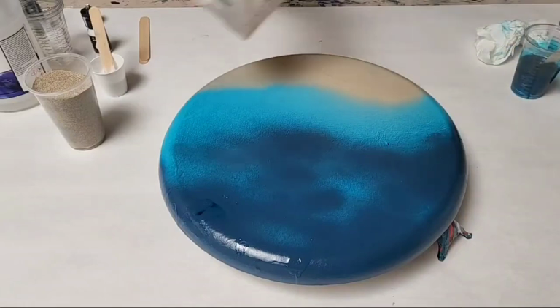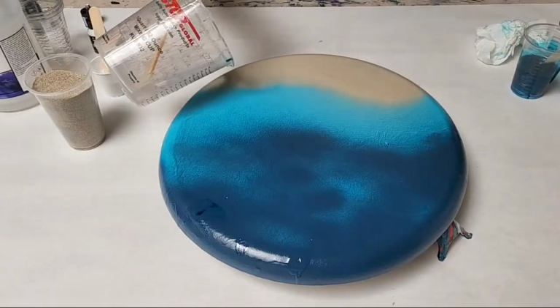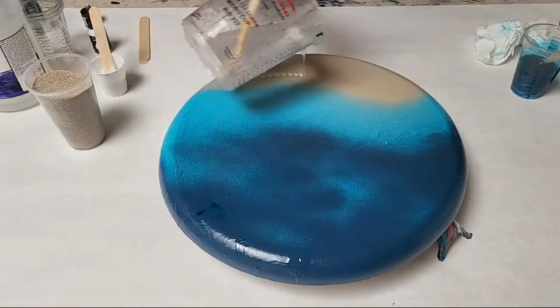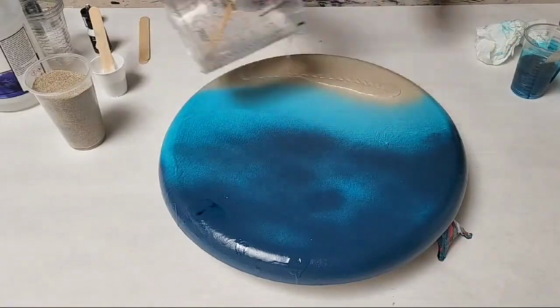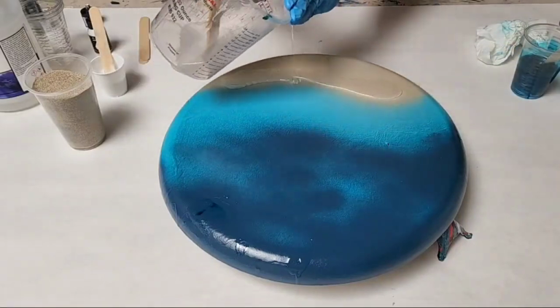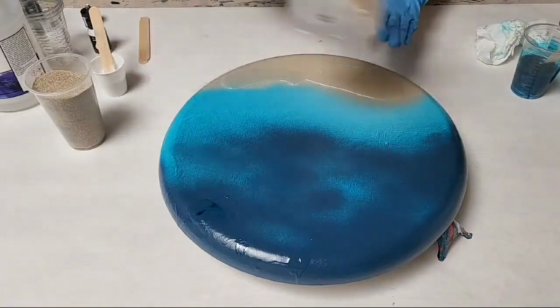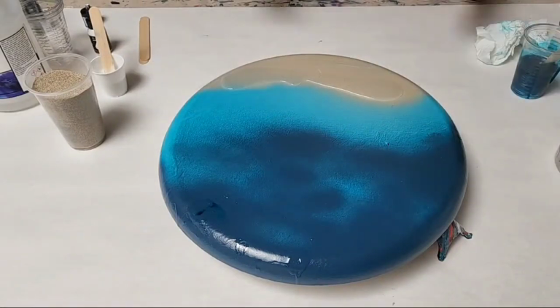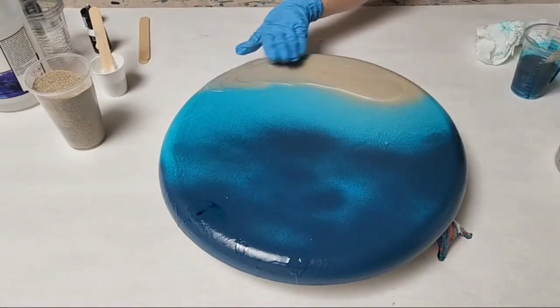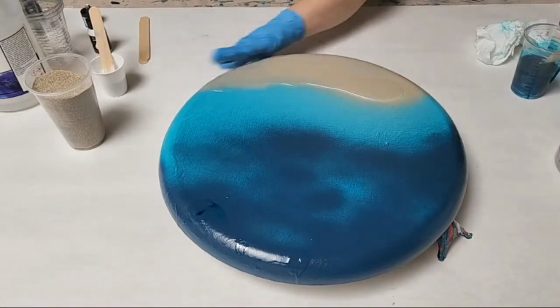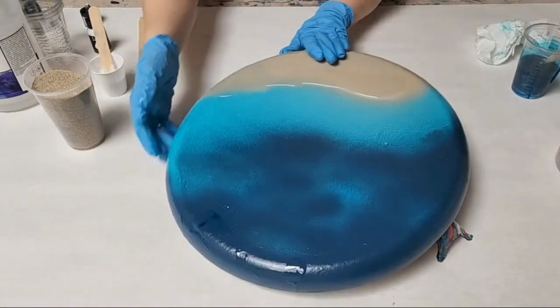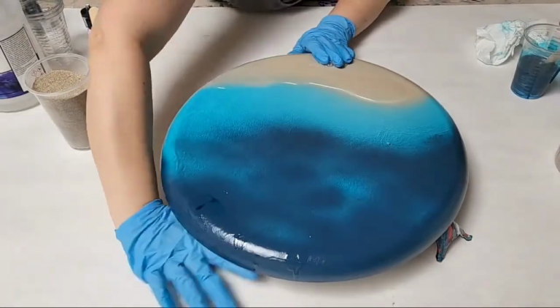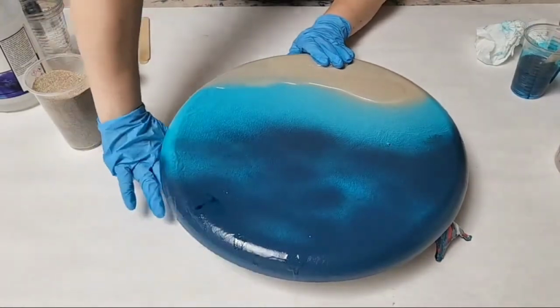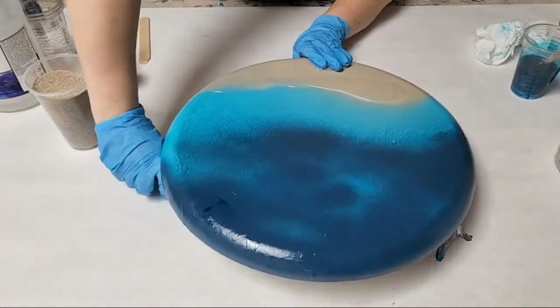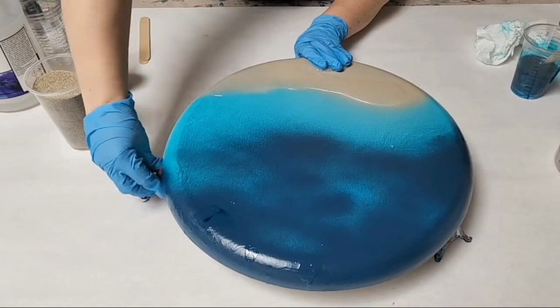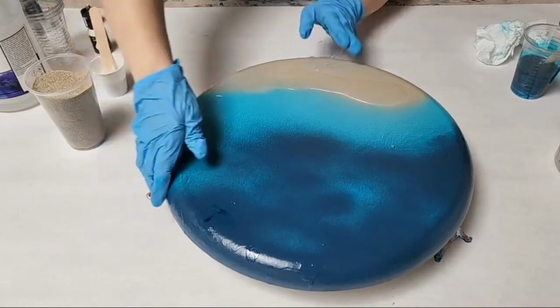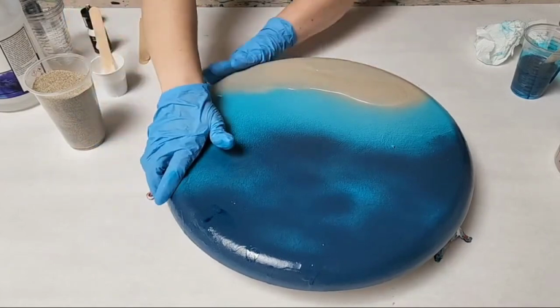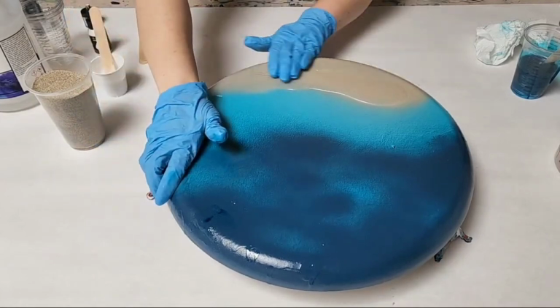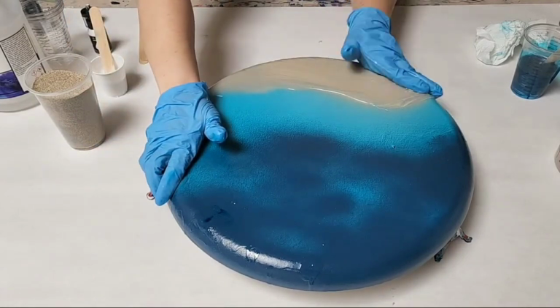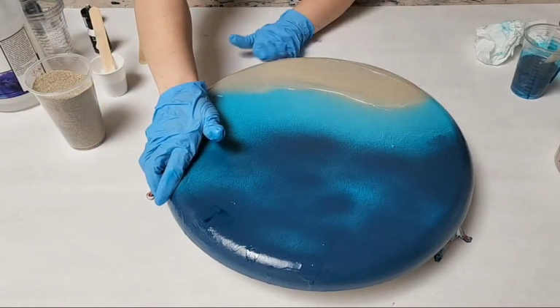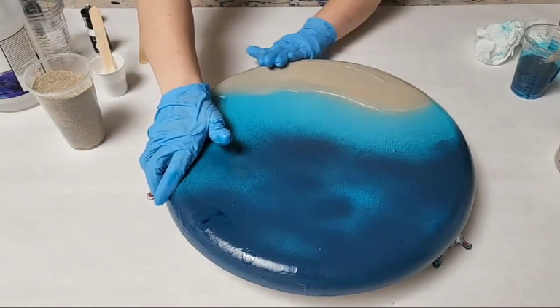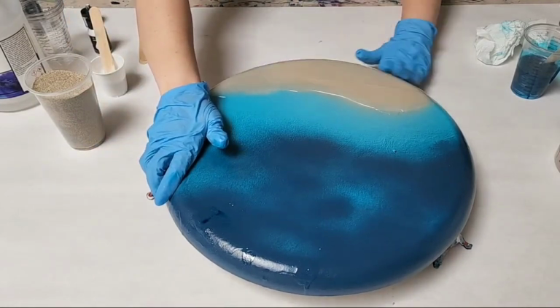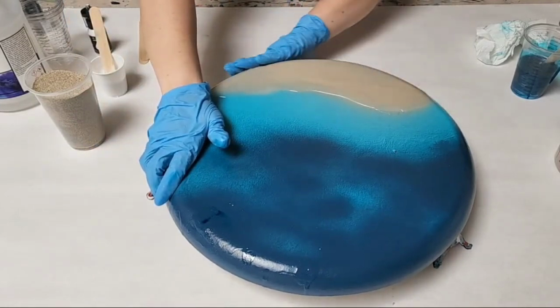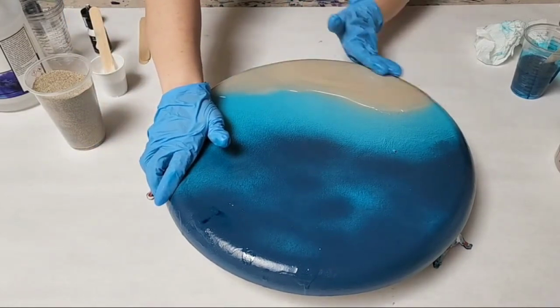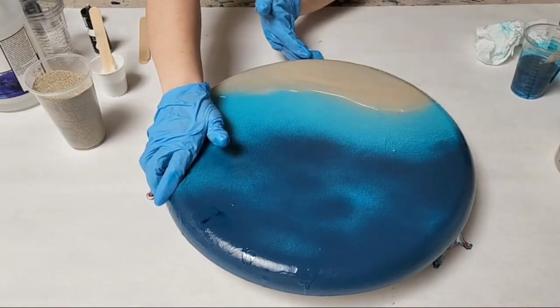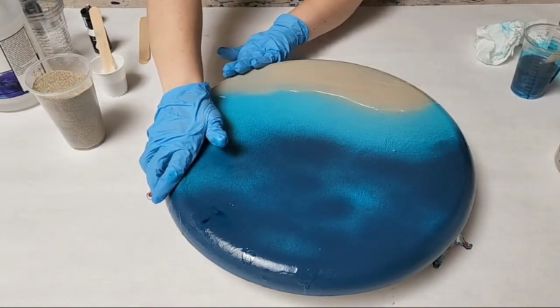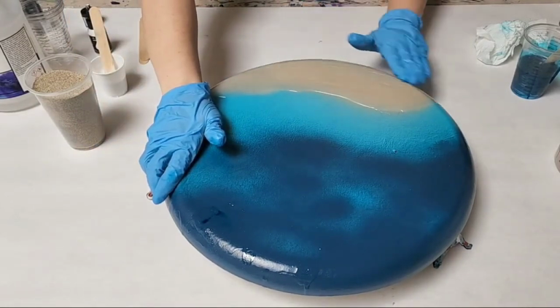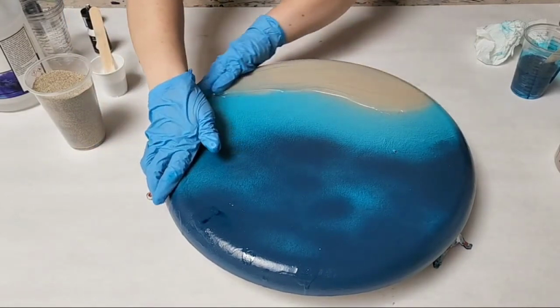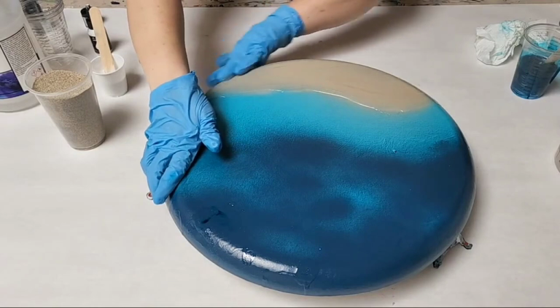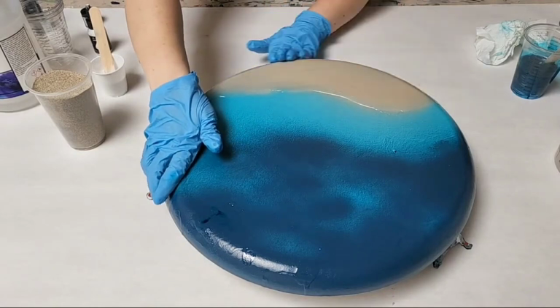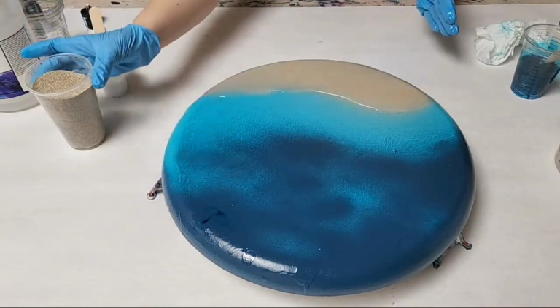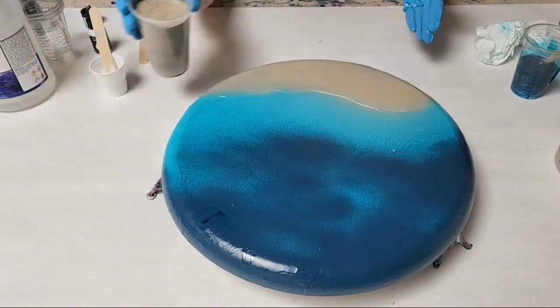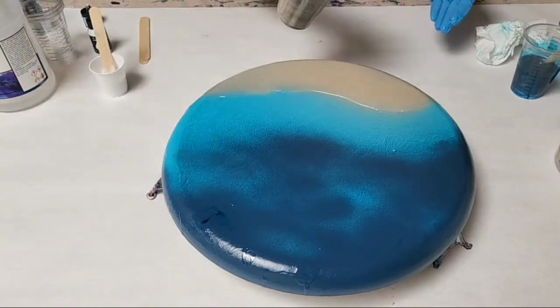Hey guys, Mixed Media Girl here. Today I have a really fun project for you. This is a resin ocean piece — it's actually a round canvas called a Convexo canvas.